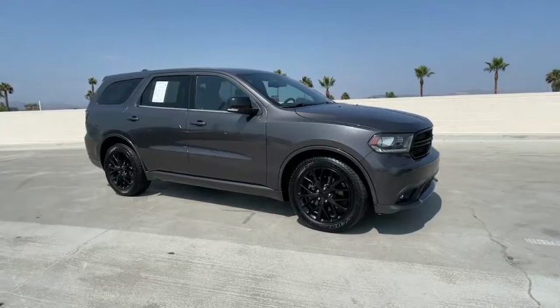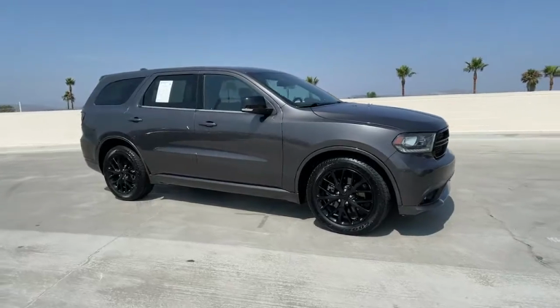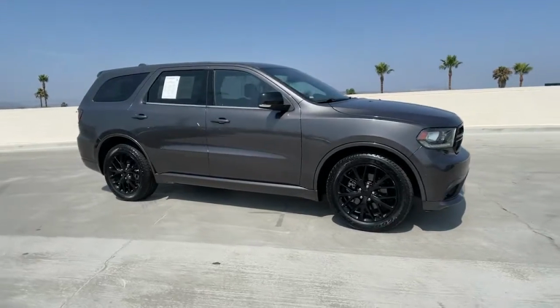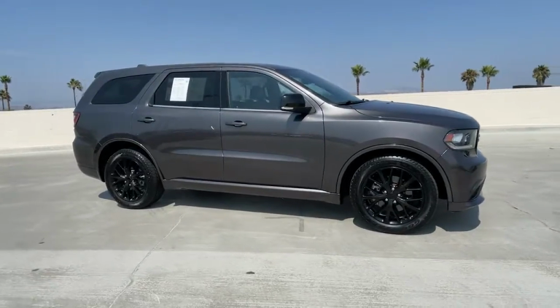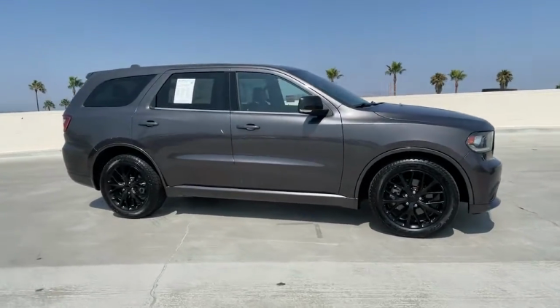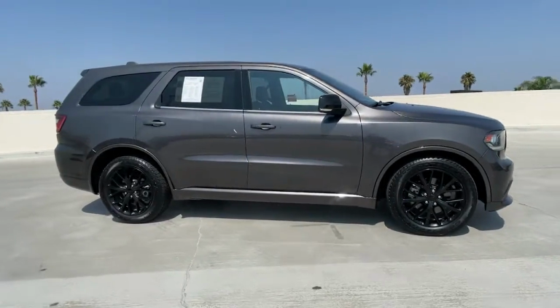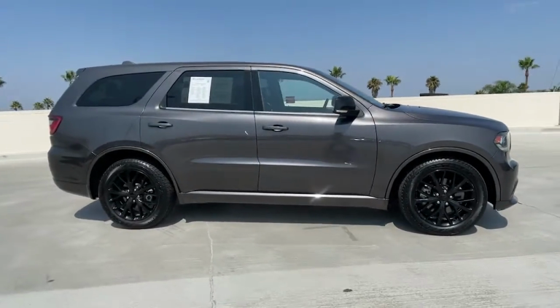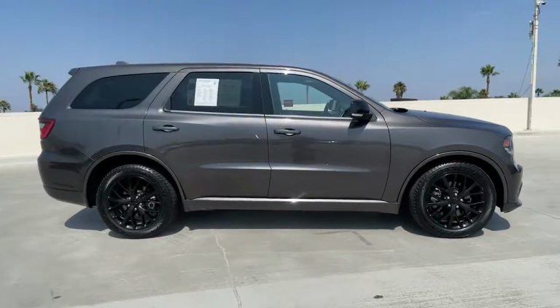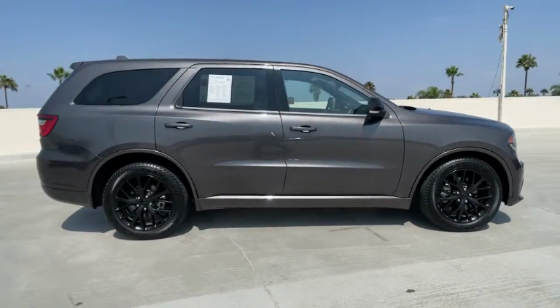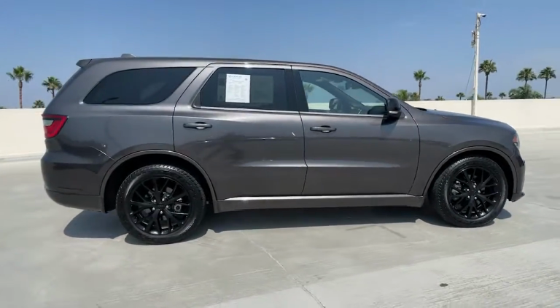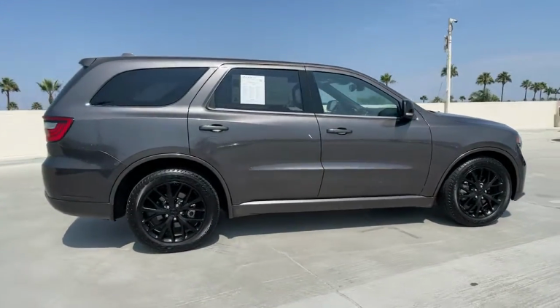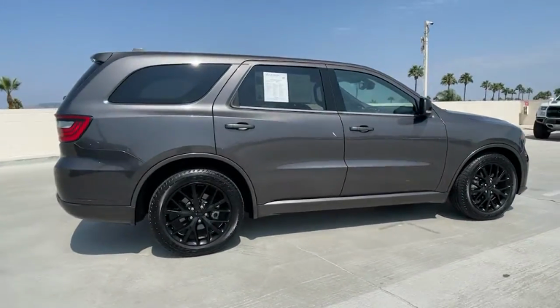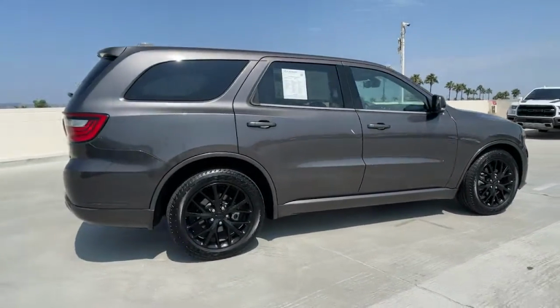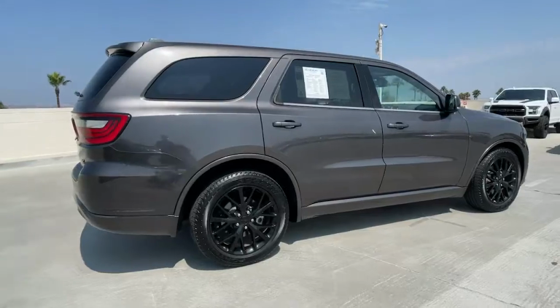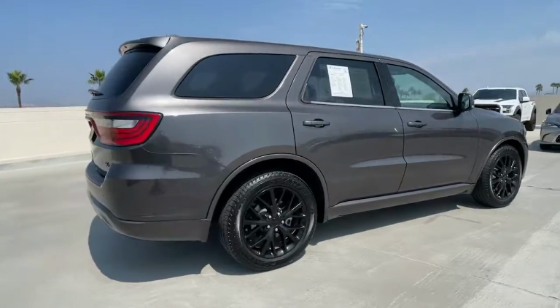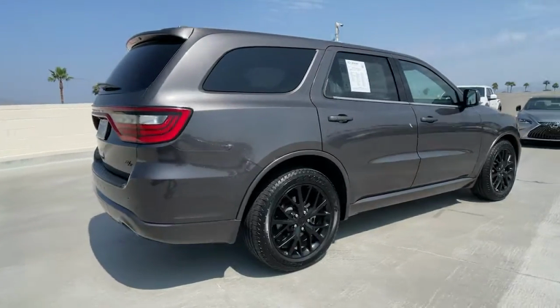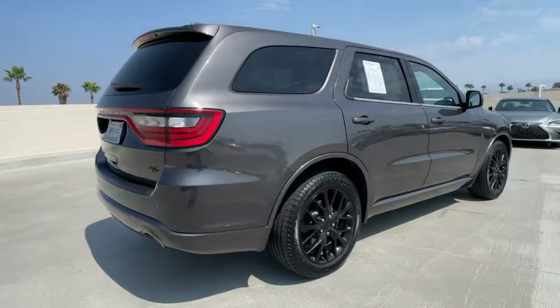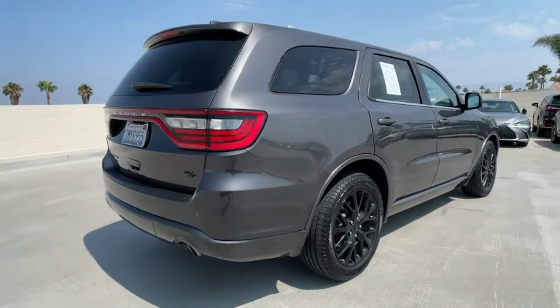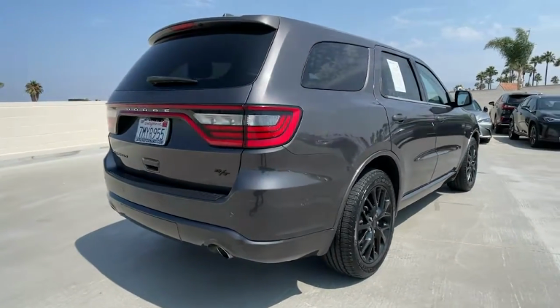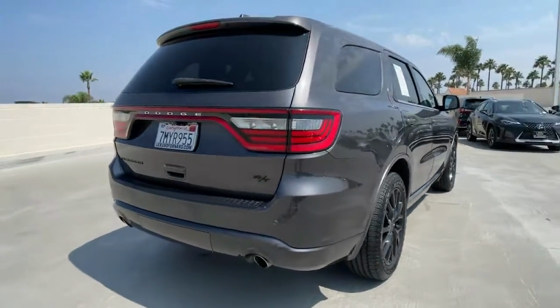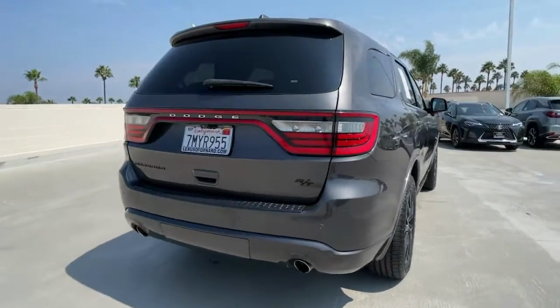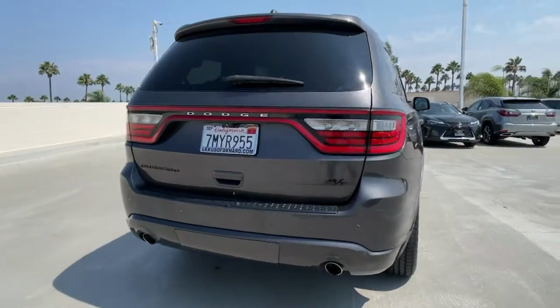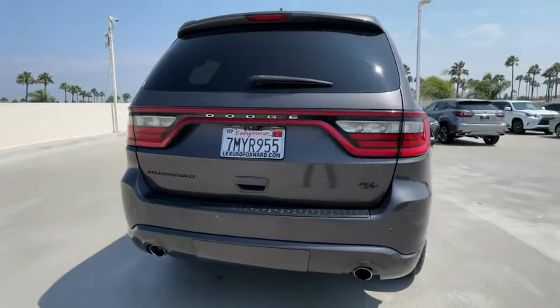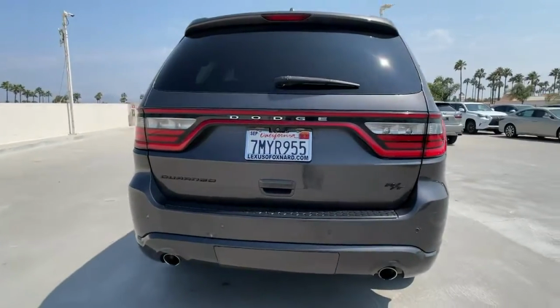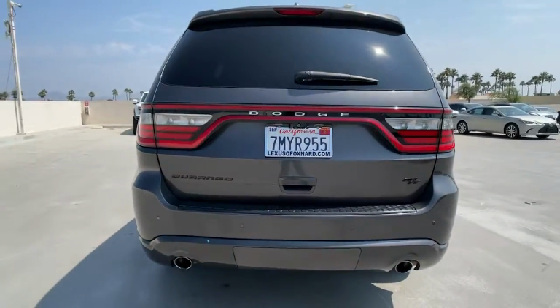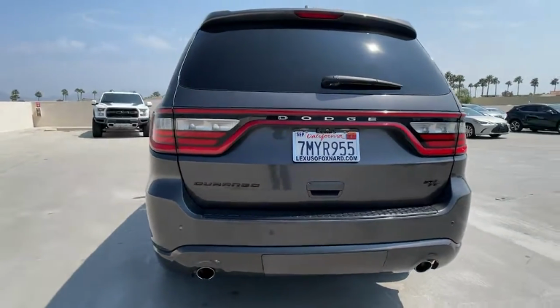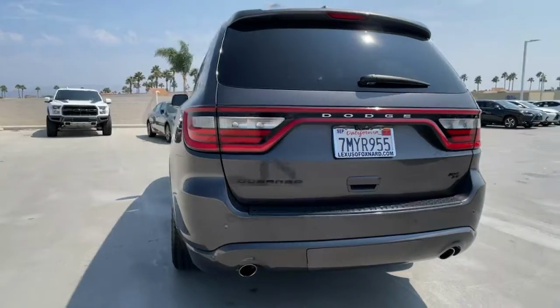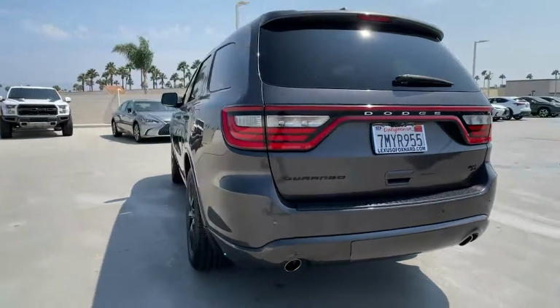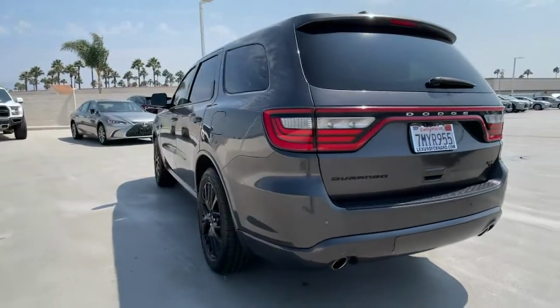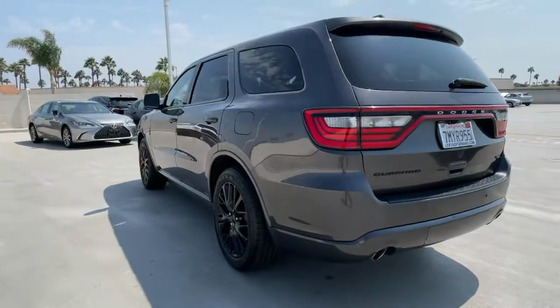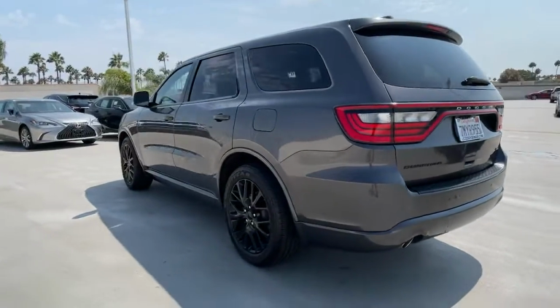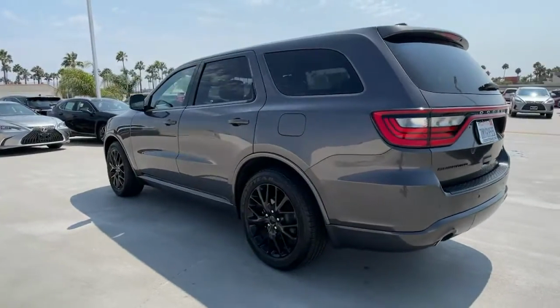Check out this 2015 Dodge Durango. This vehicle is an outstanding buy with fewer than 80,000 miles on the odometer. The Durango makes even the most demanding tasks look and feel easy.